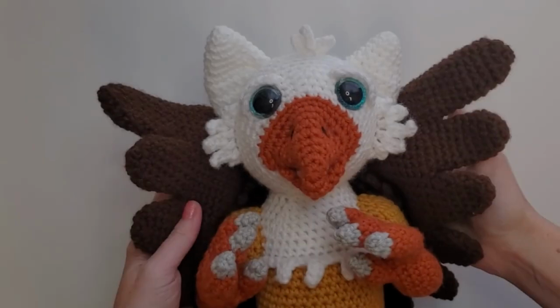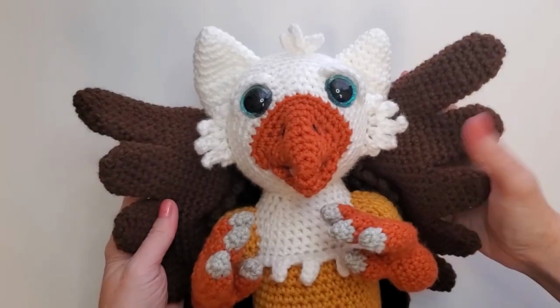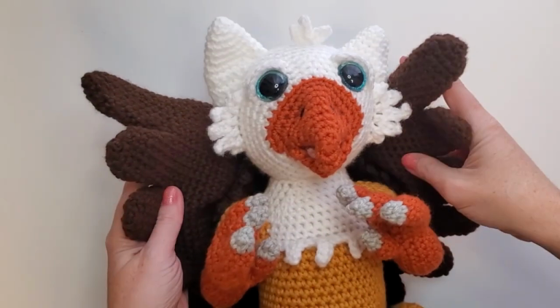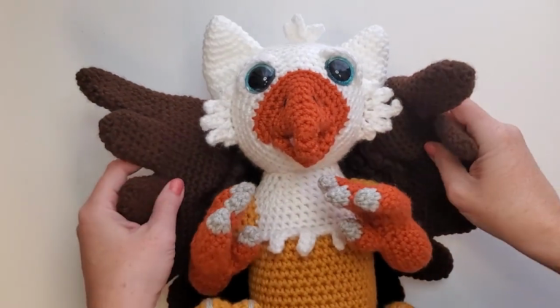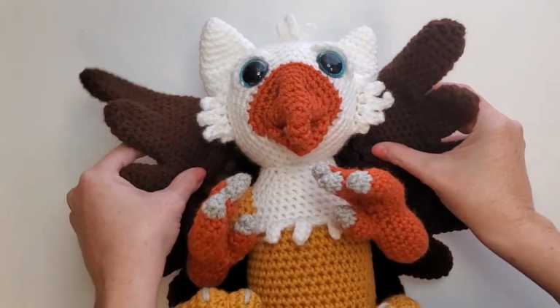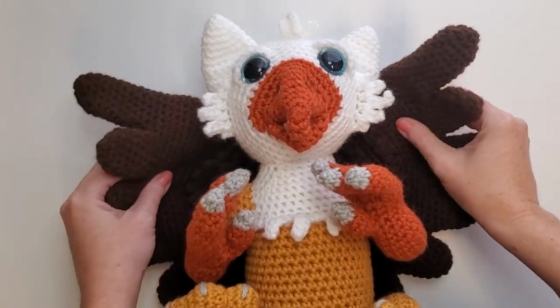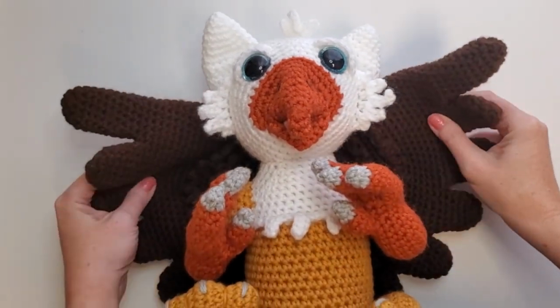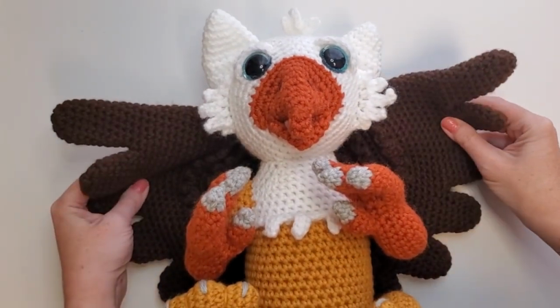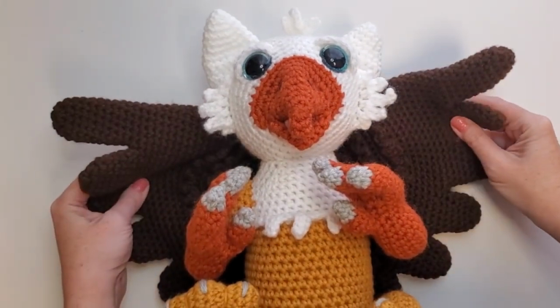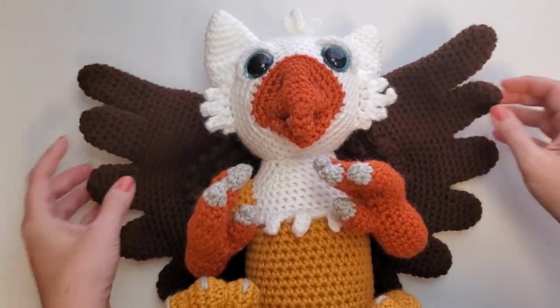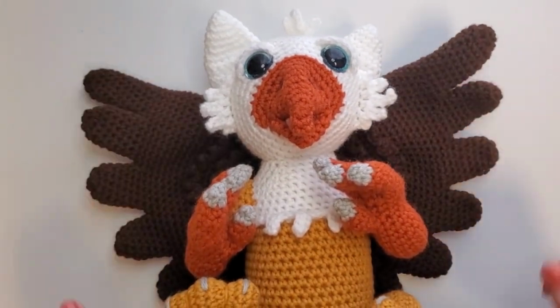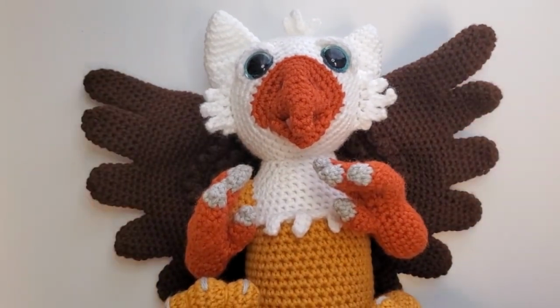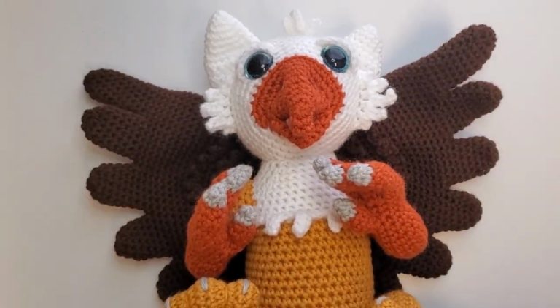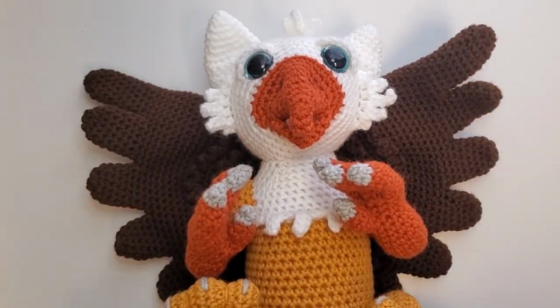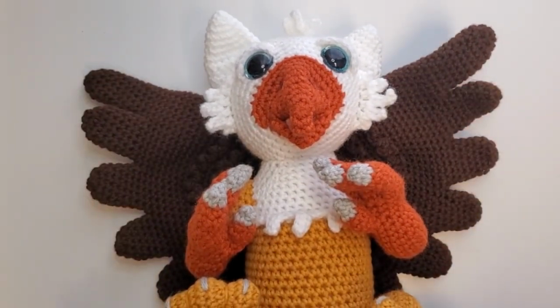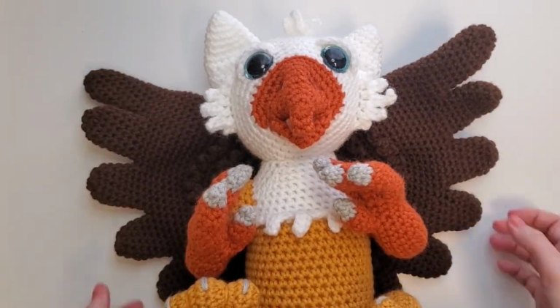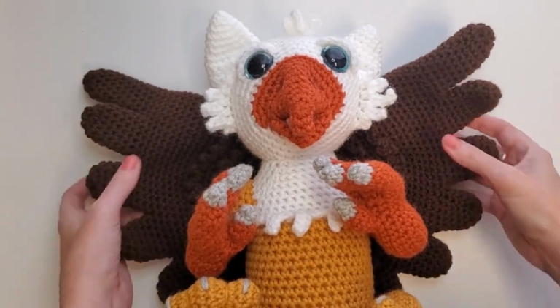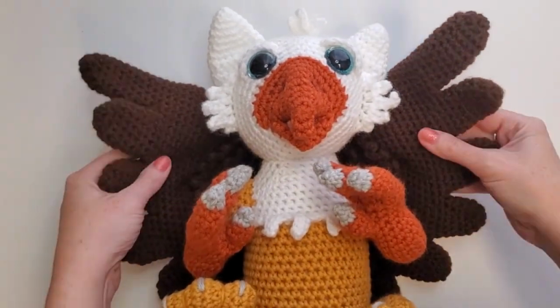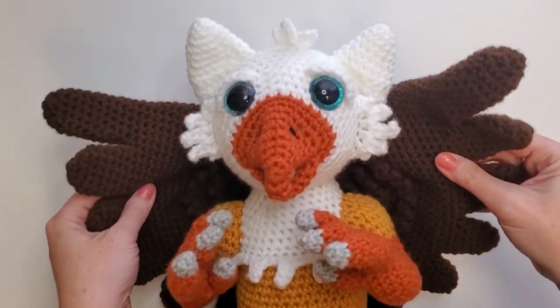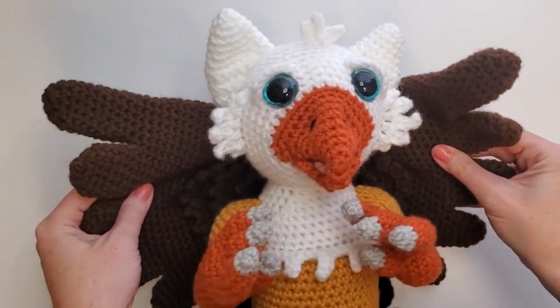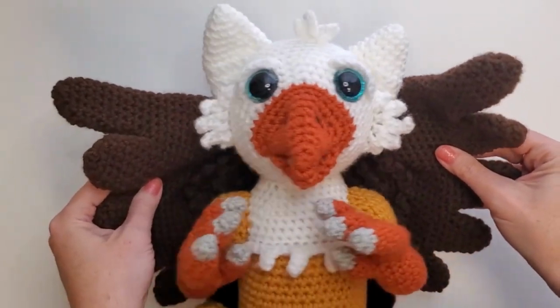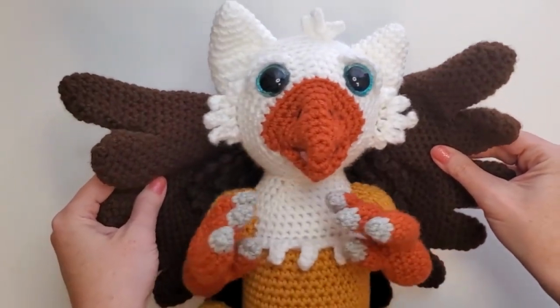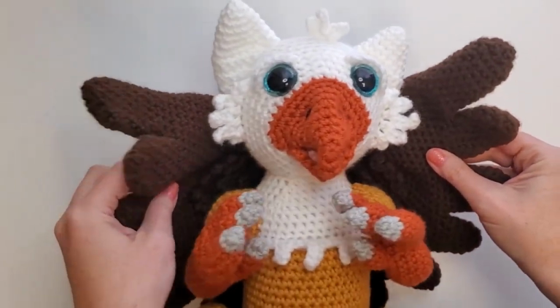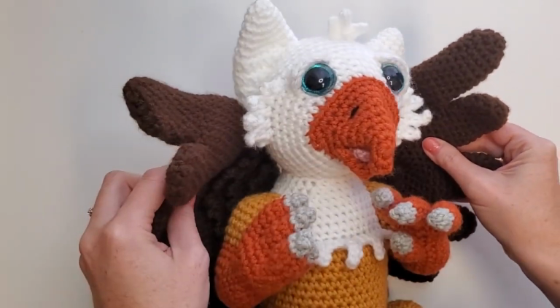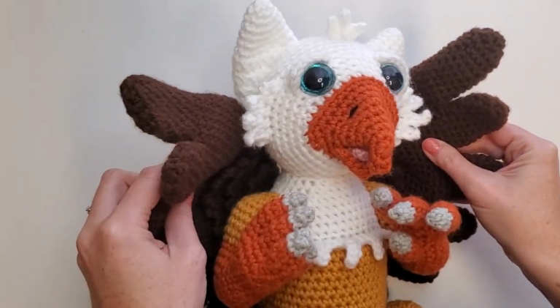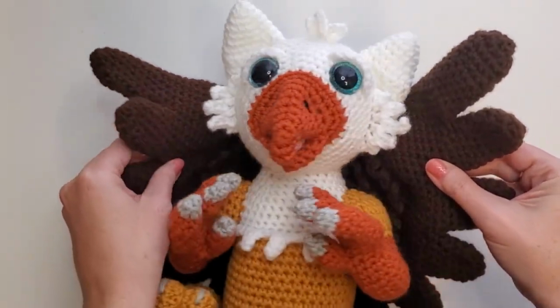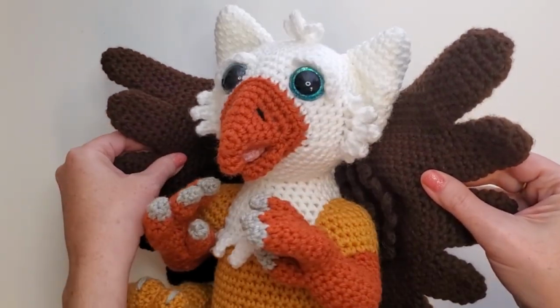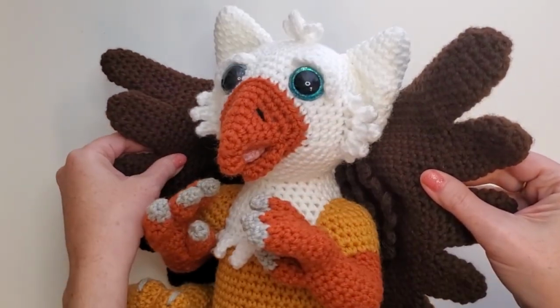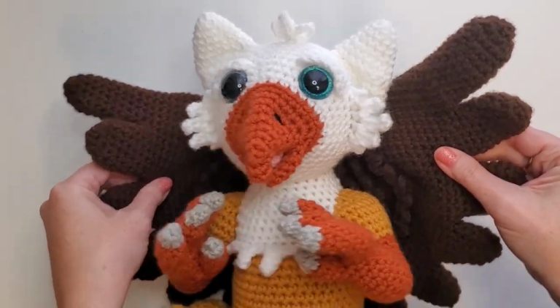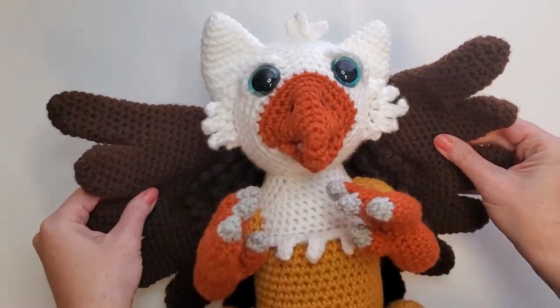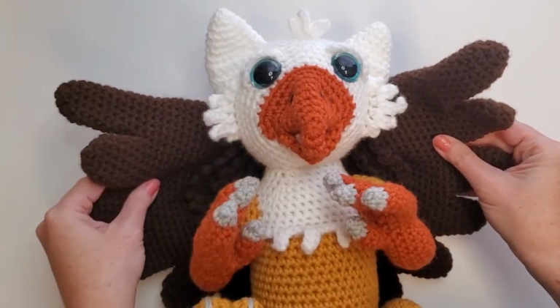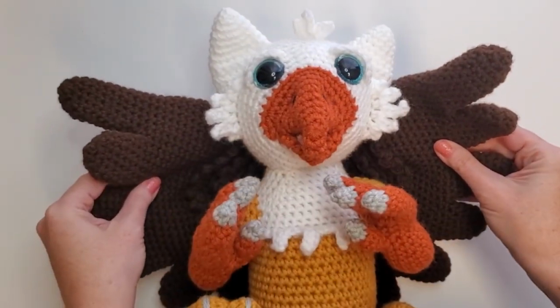Welcome to the video walkthrough for Scout the Newborn Griffin. This is Scout, I'm Katie, and let's have some fun!